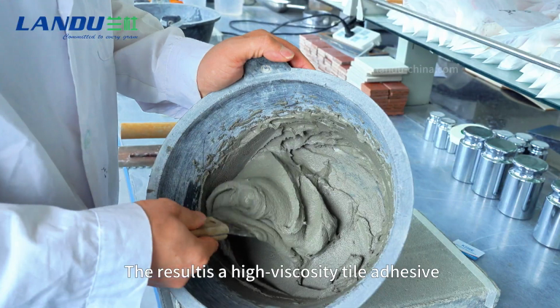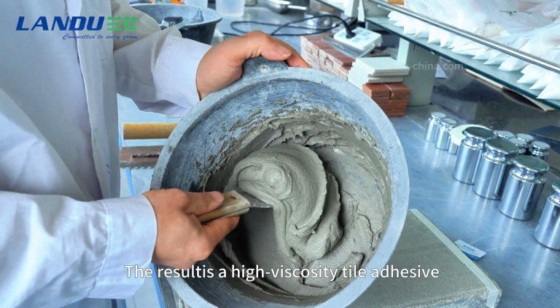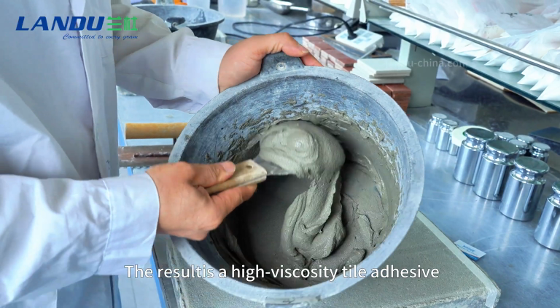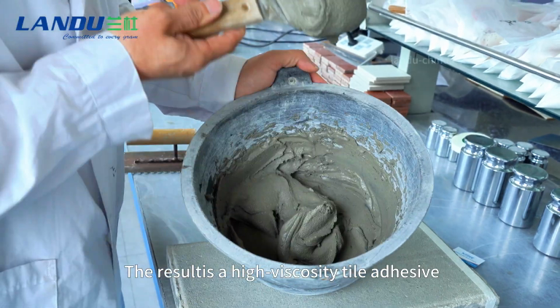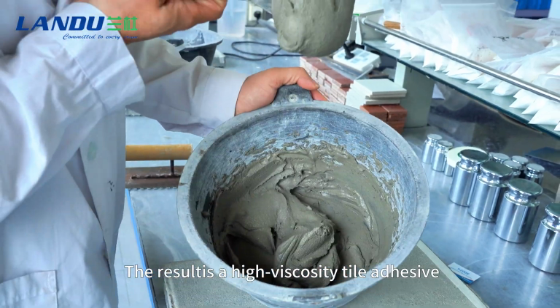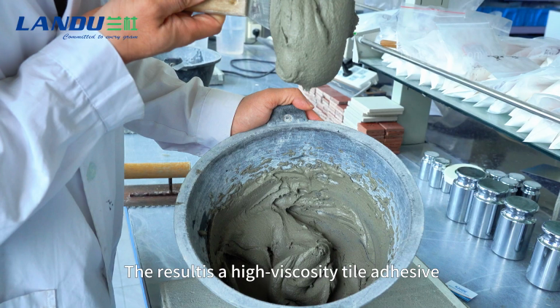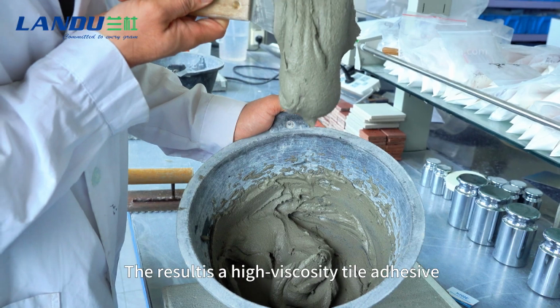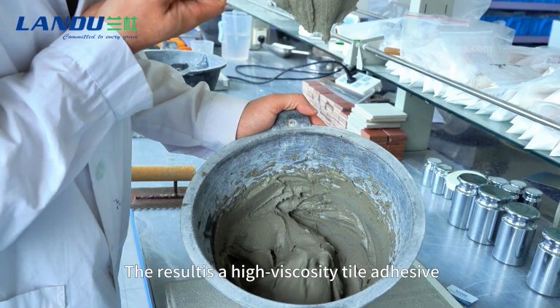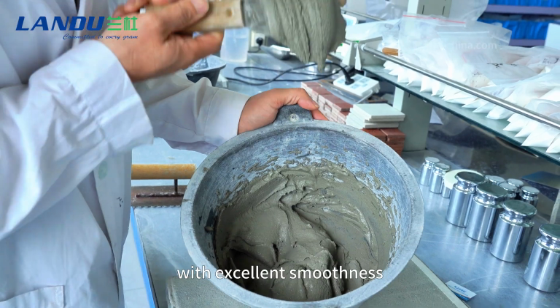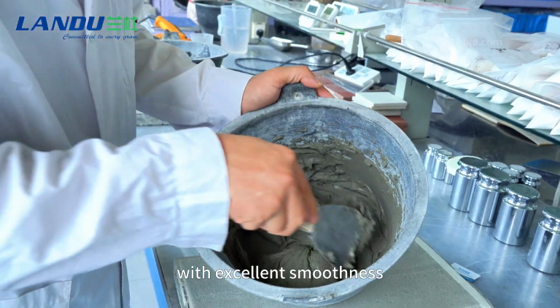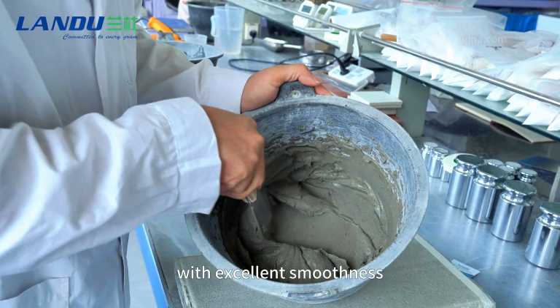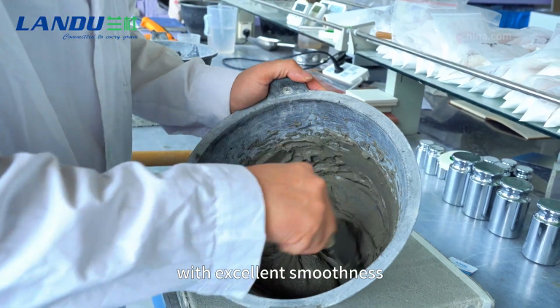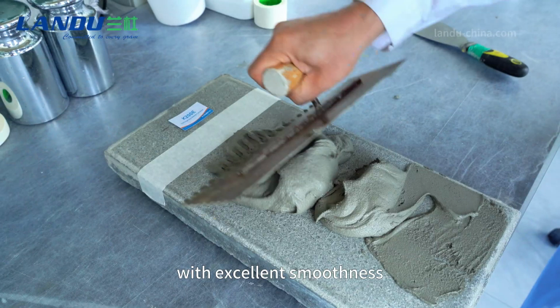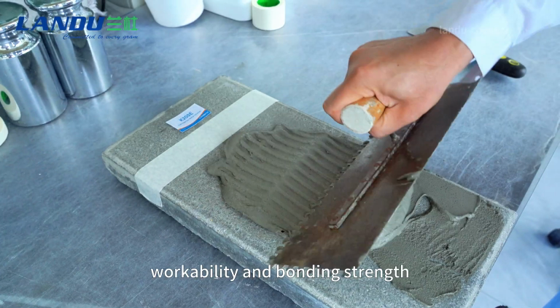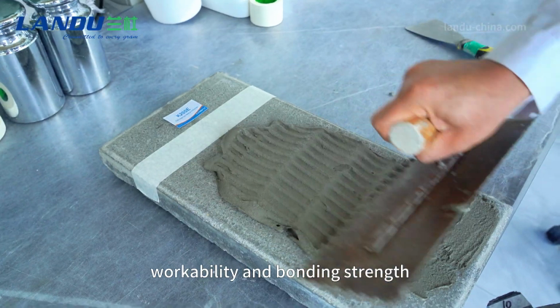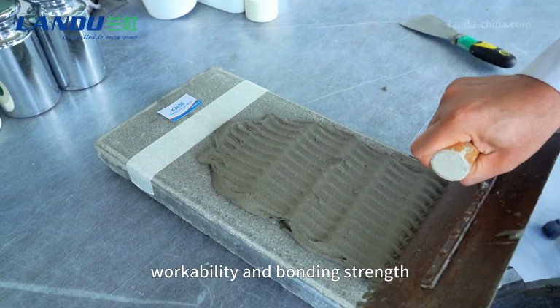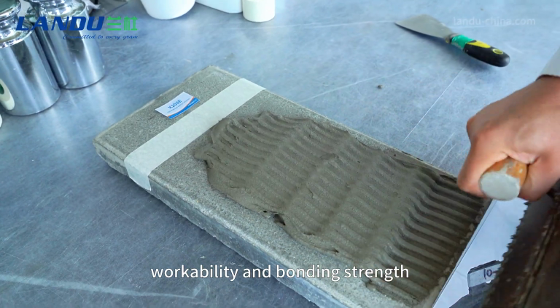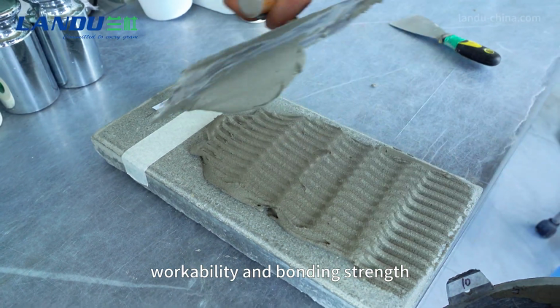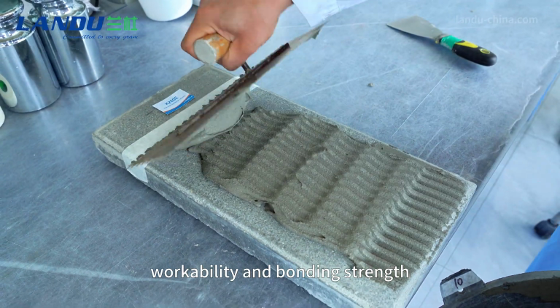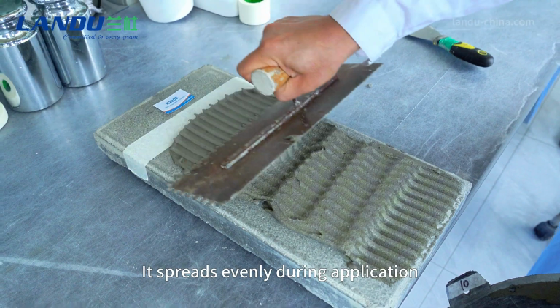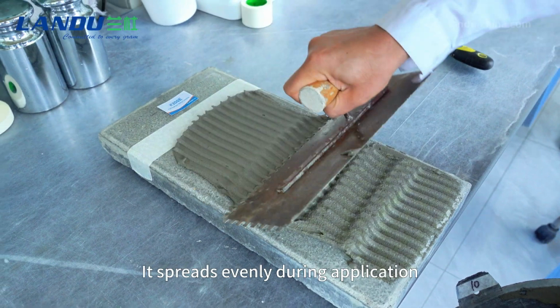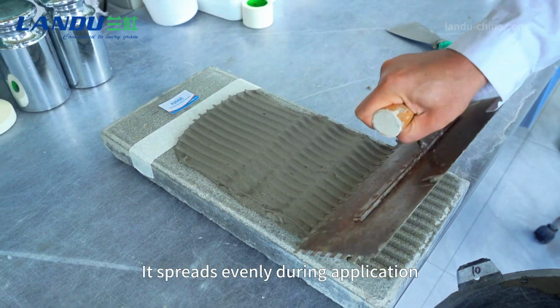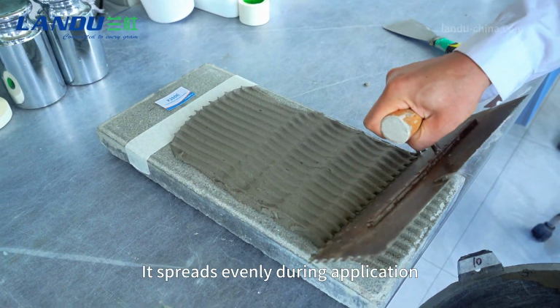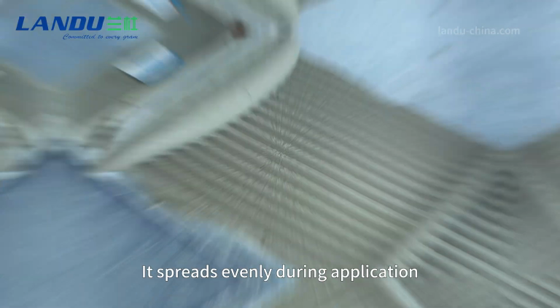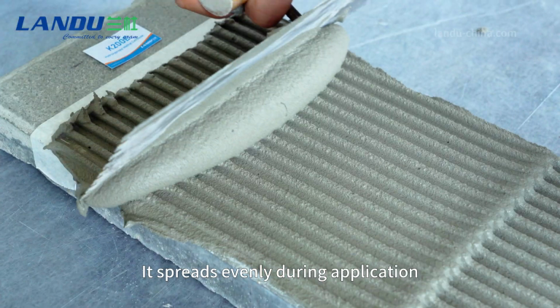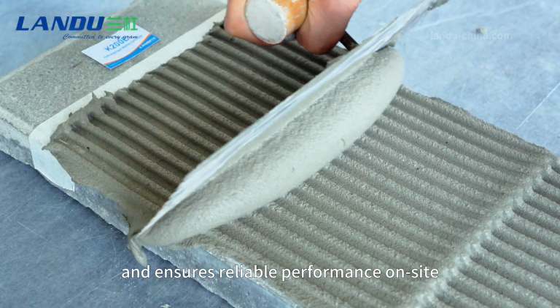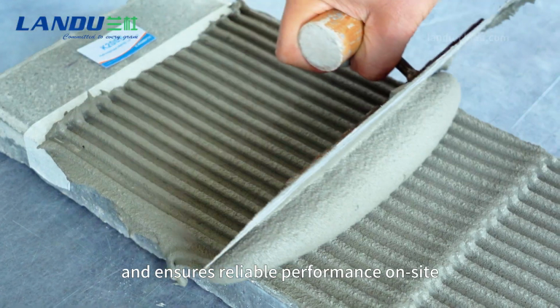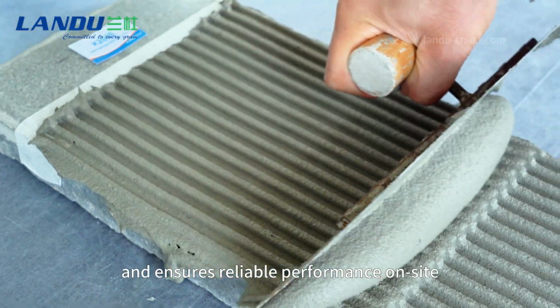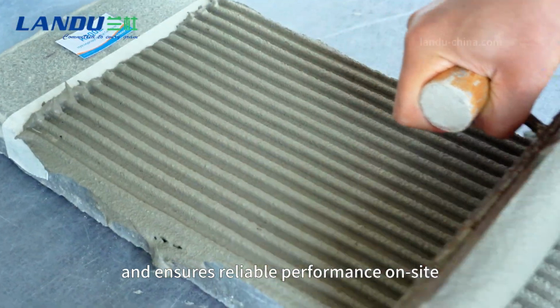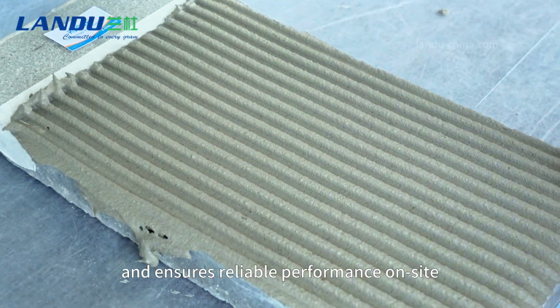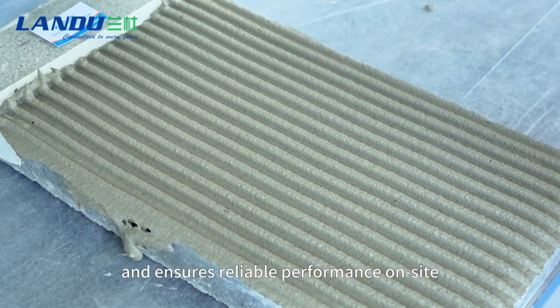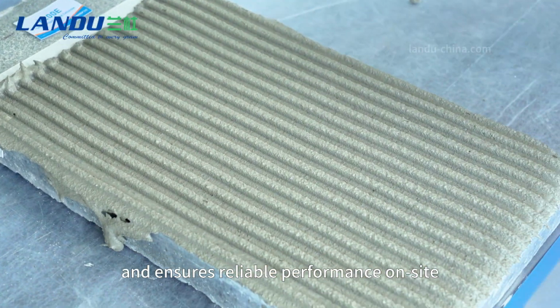The result is a high-viscosity tile adhesive with excellent smoothness, workability, and bonding strength. It spreads evenly during application and ensures reliable performance on site.